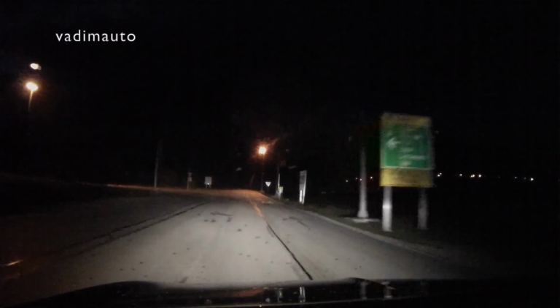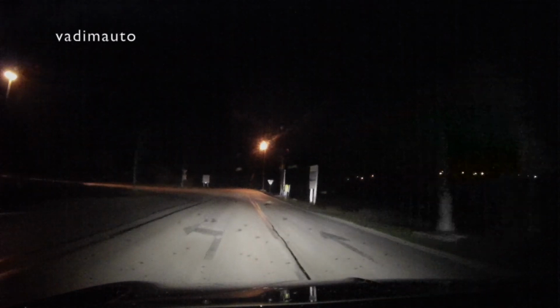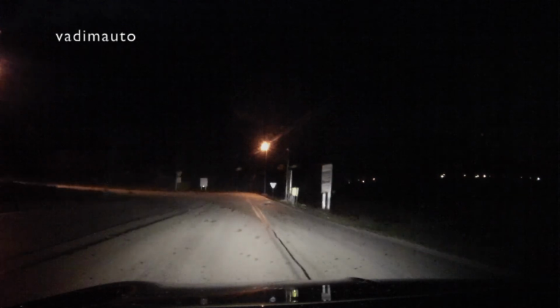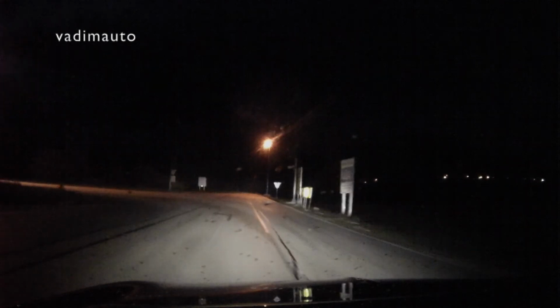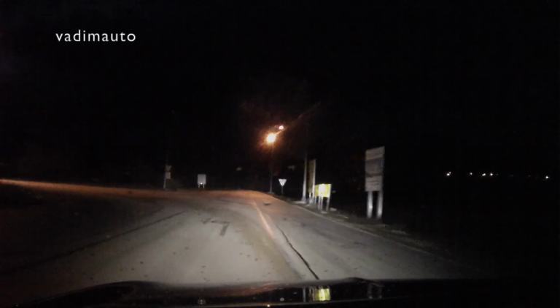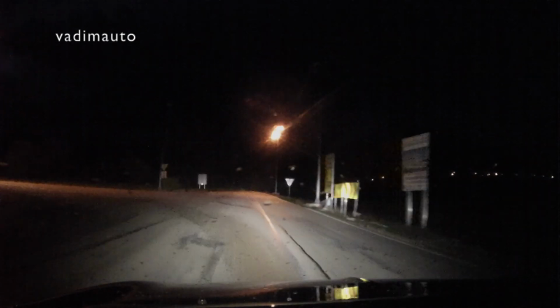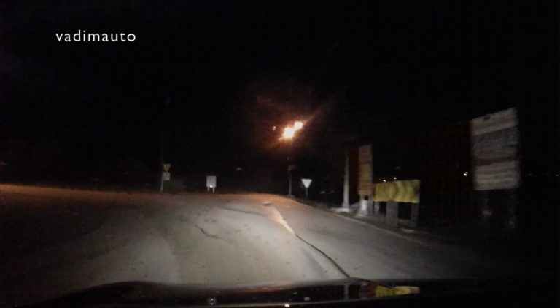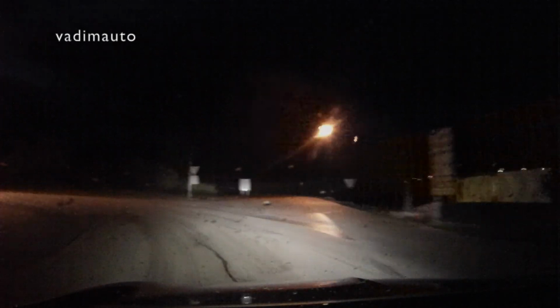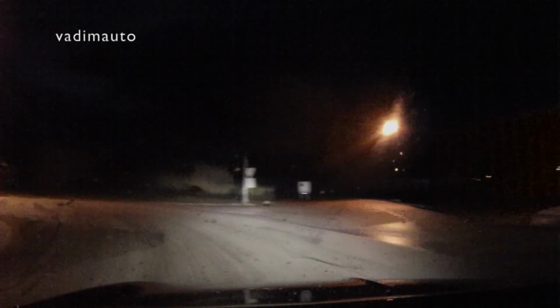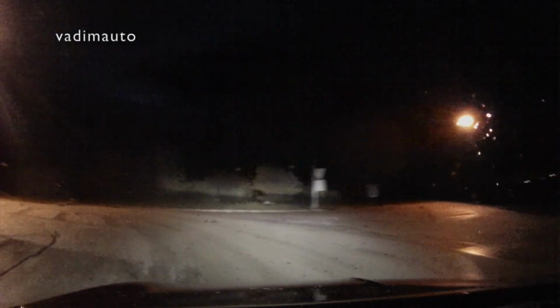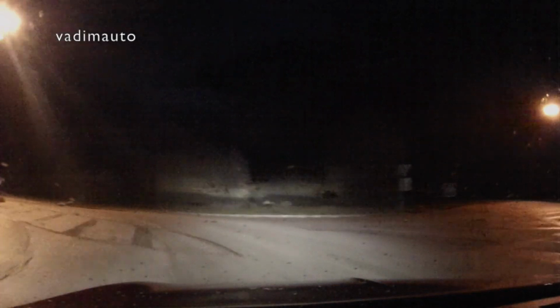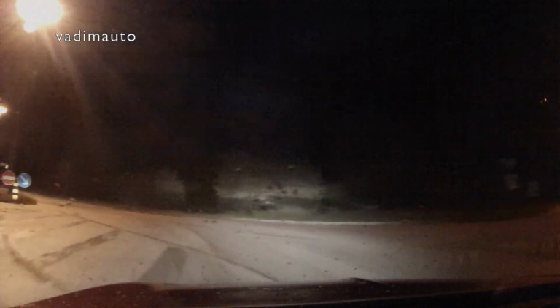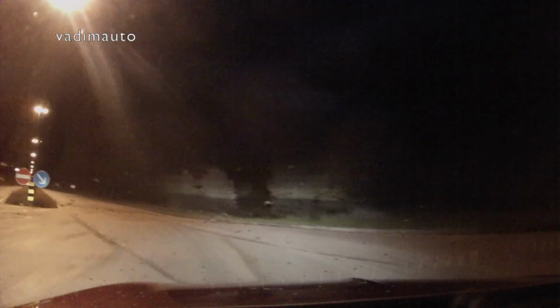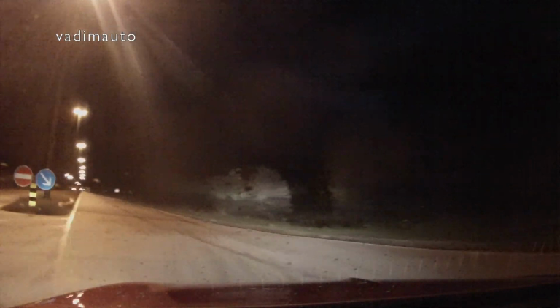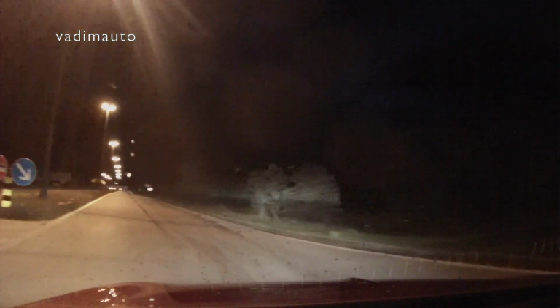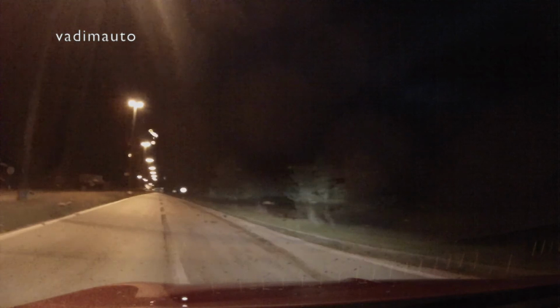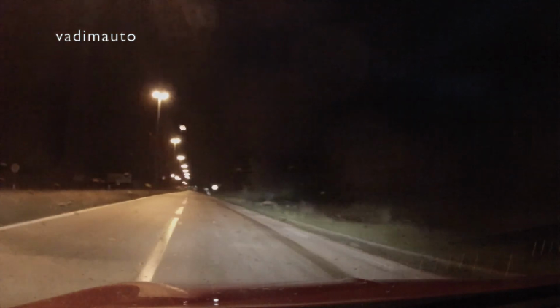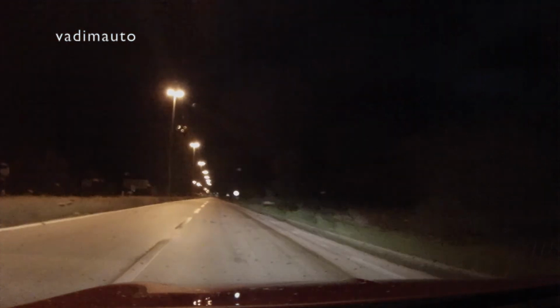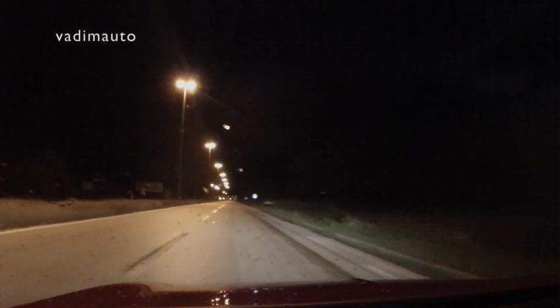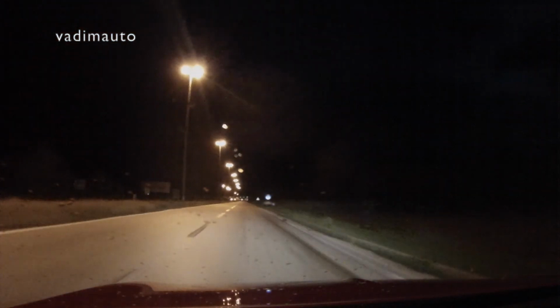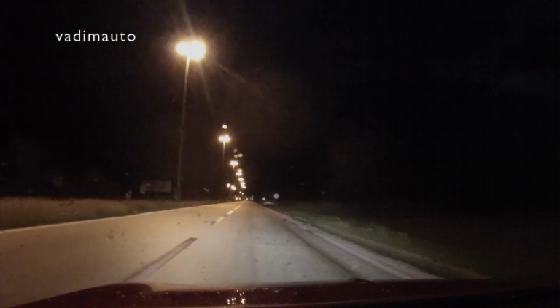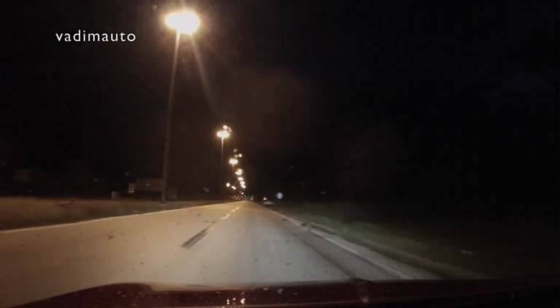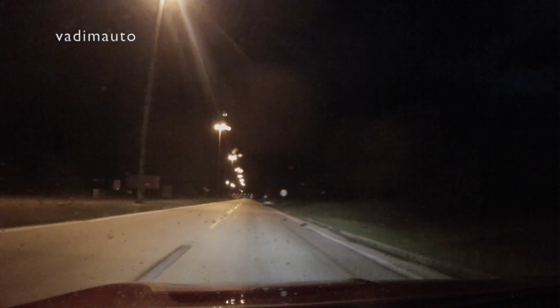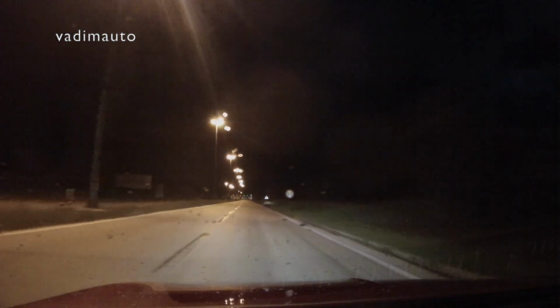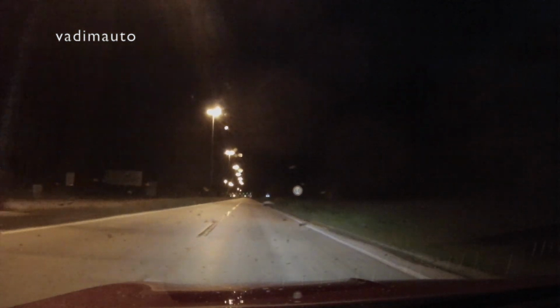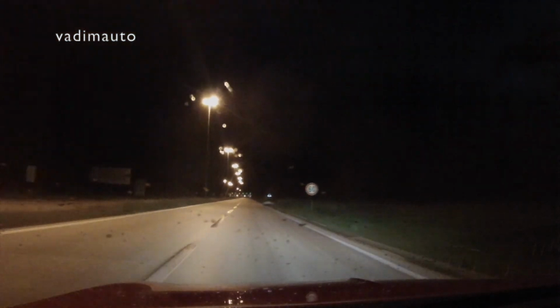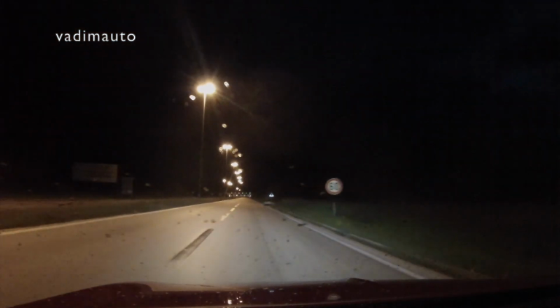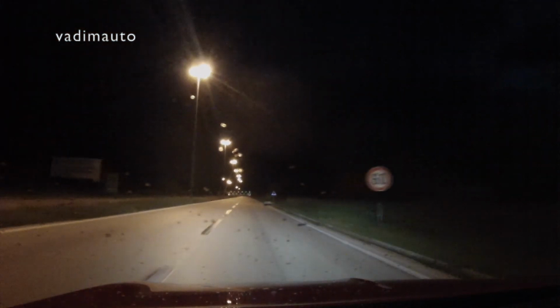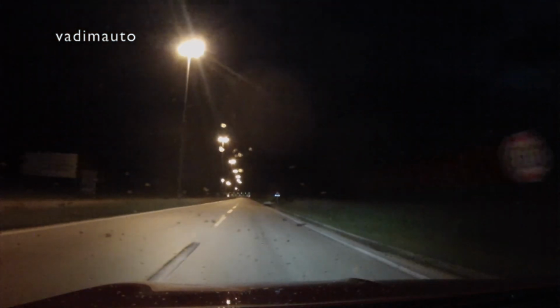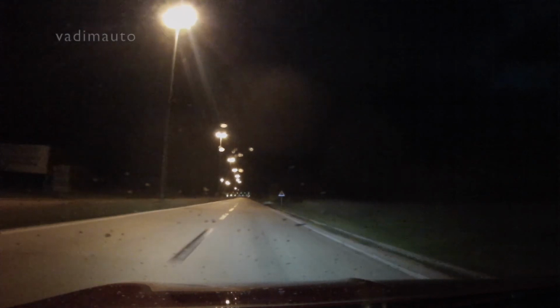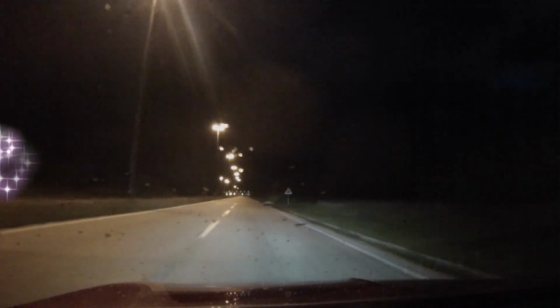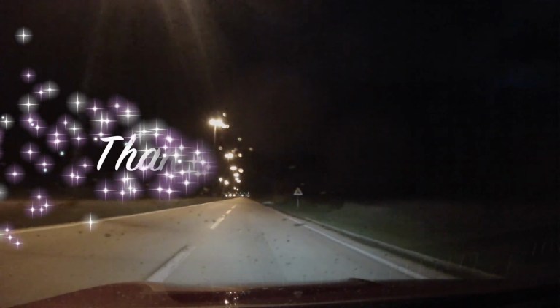The Corsa driver enjoys optimum nighttime vision, creating additional time to avoid potential collisions with objects or animals, making the trip safer. Thanks for watching, please subscribe.